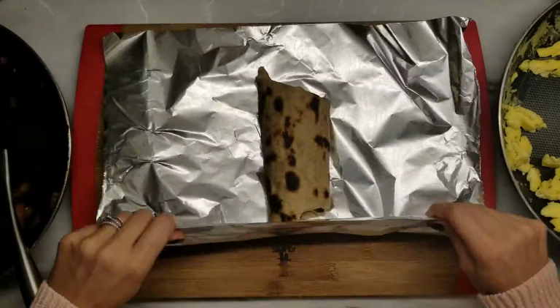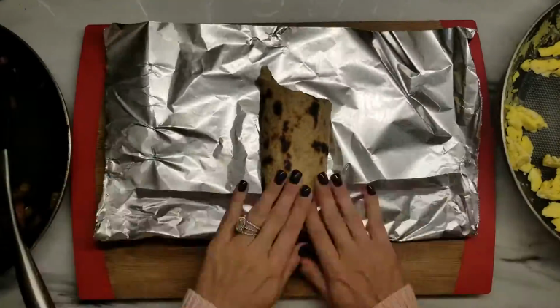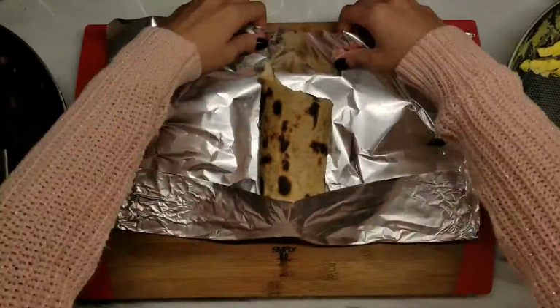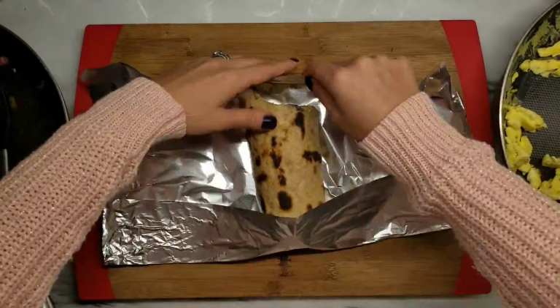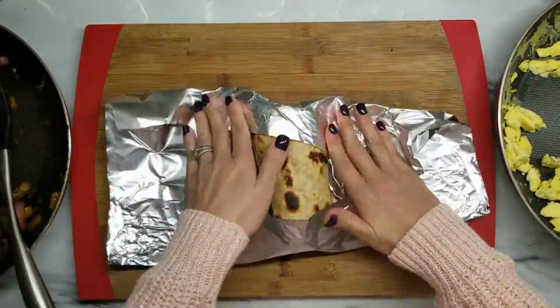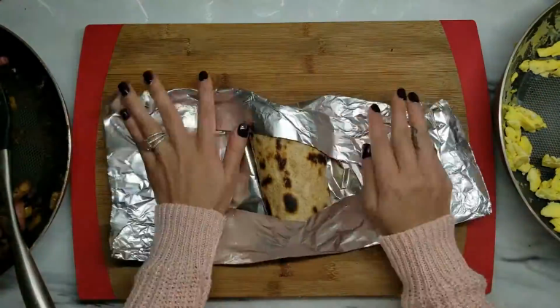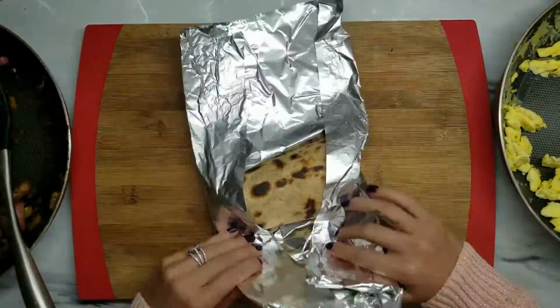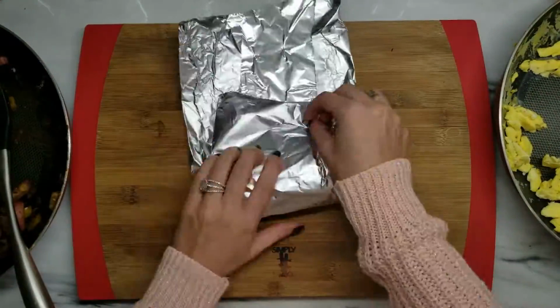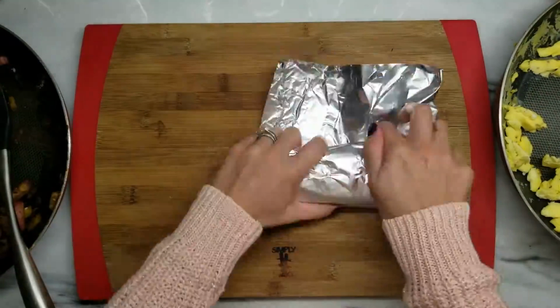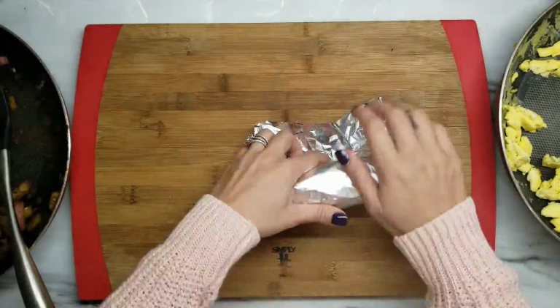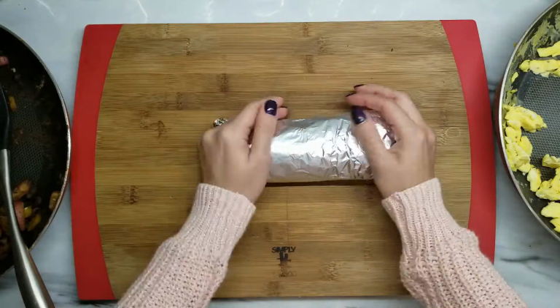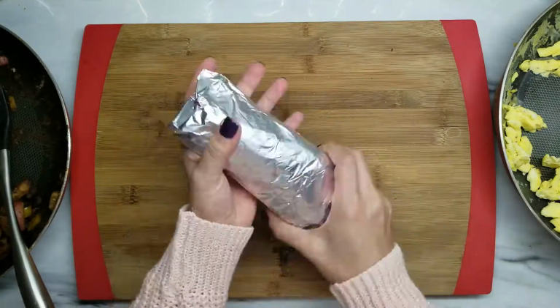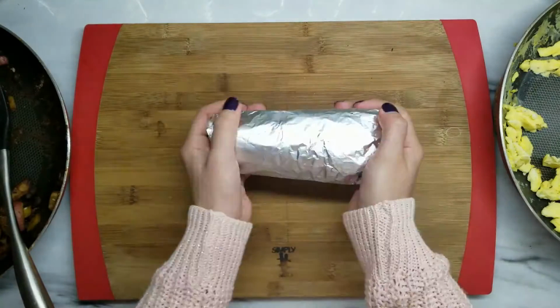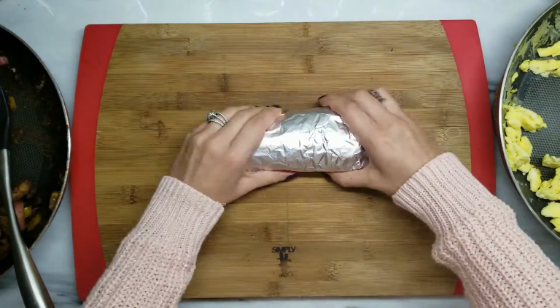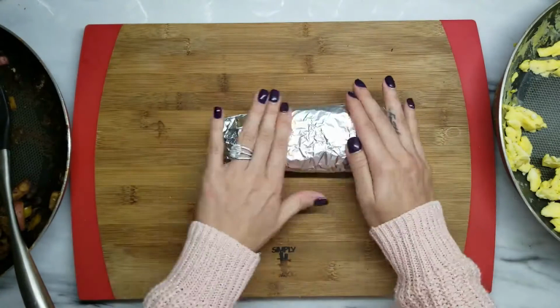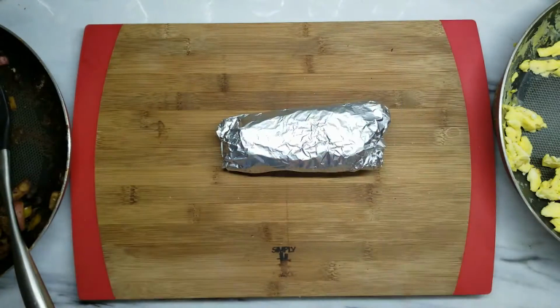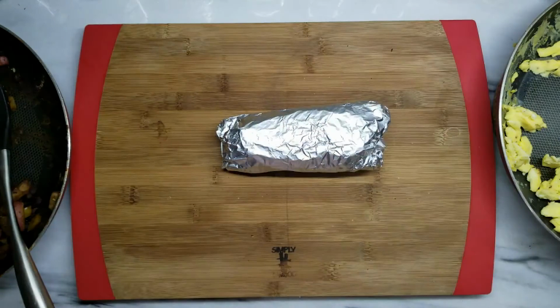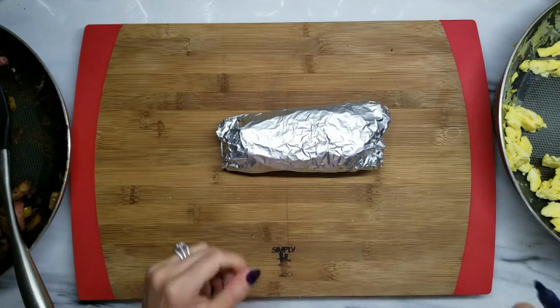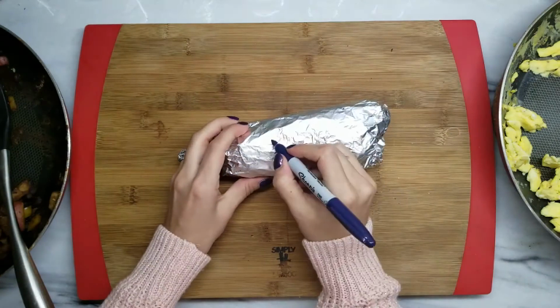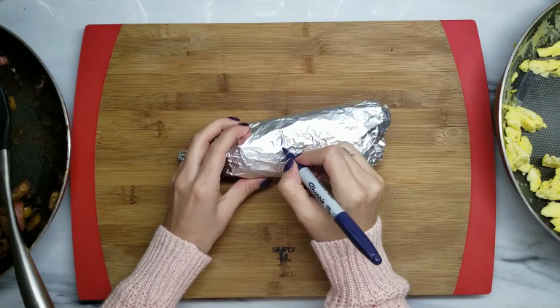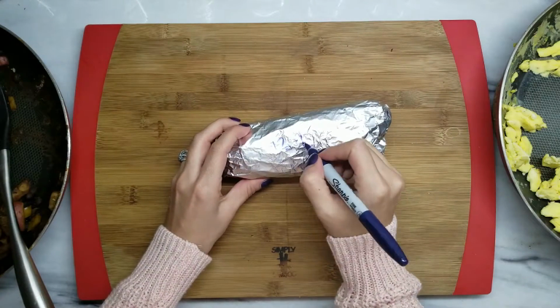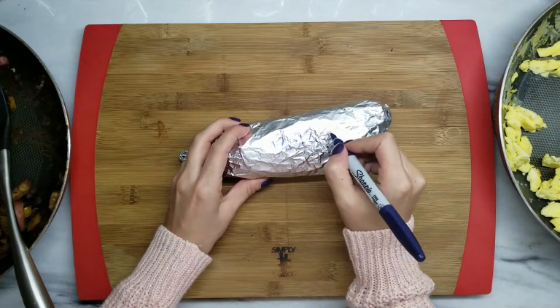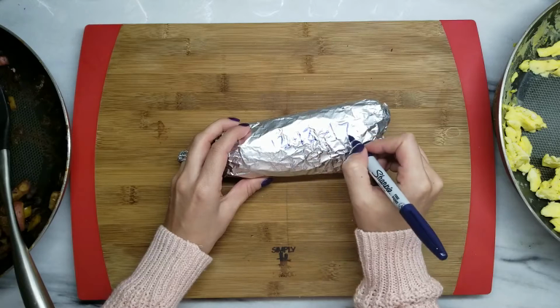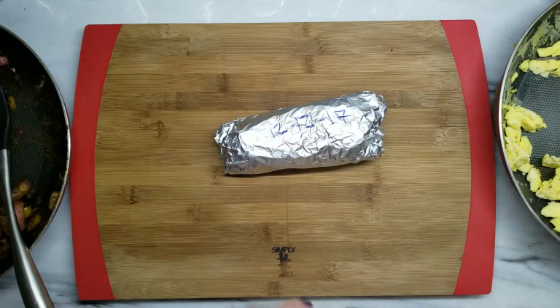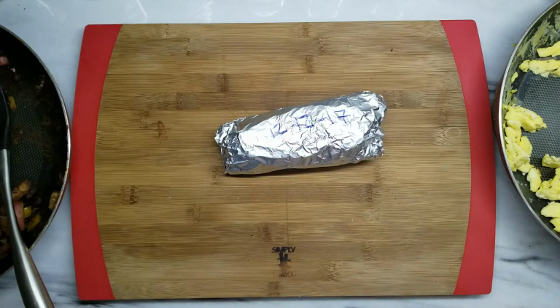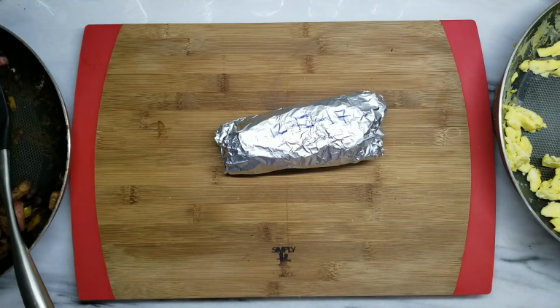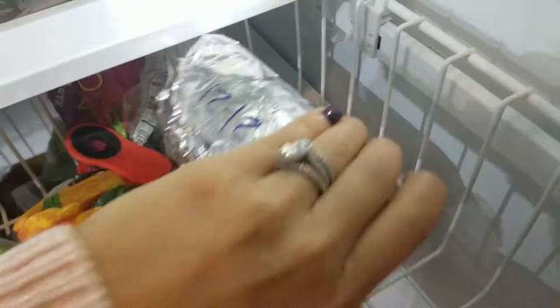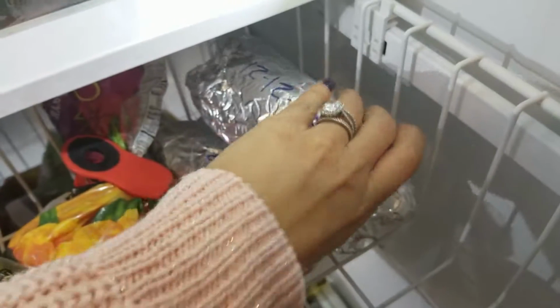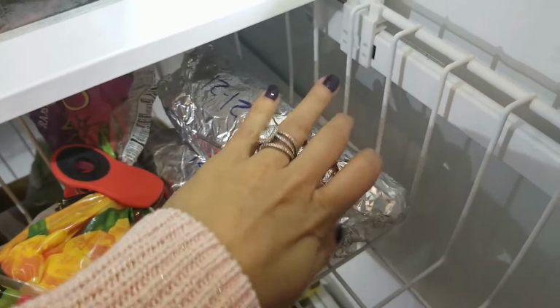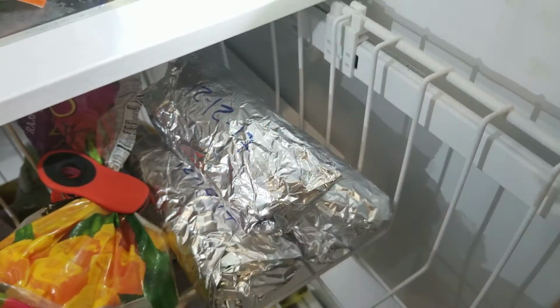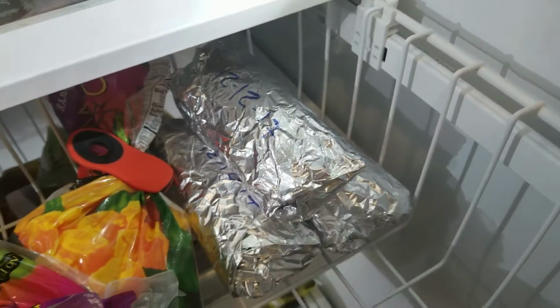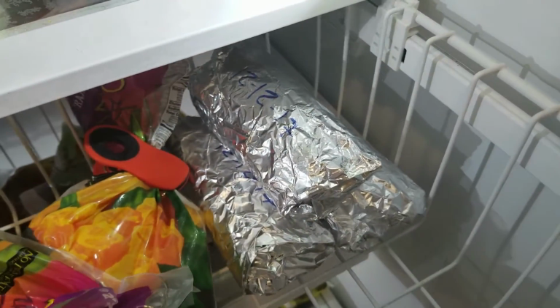Foil it, and date it, then throw them in the freezer and you have breakfast ready to go.